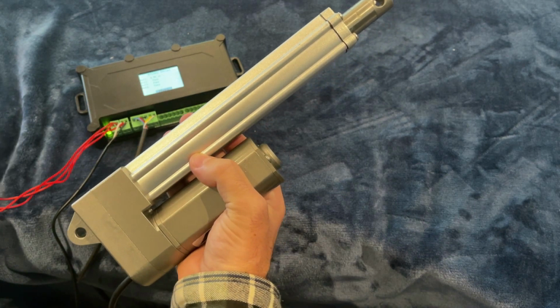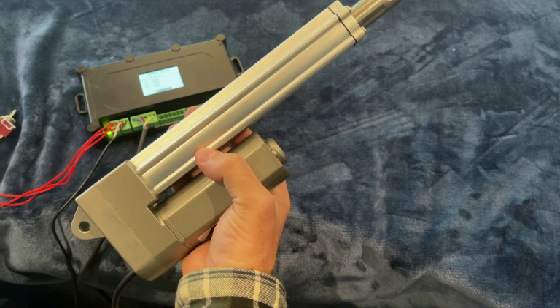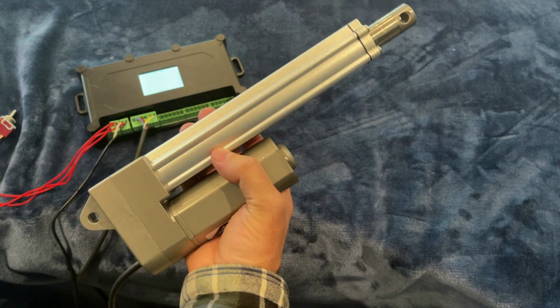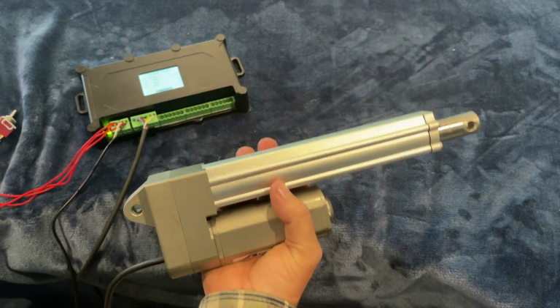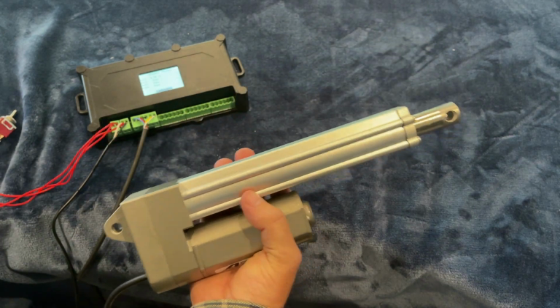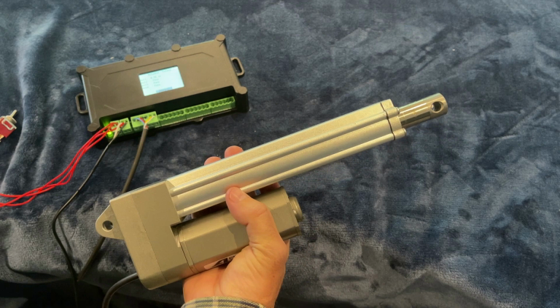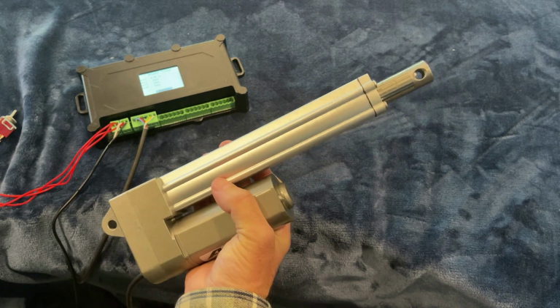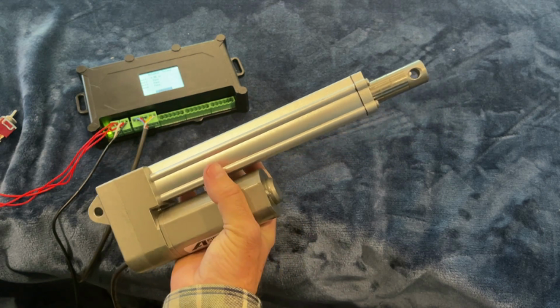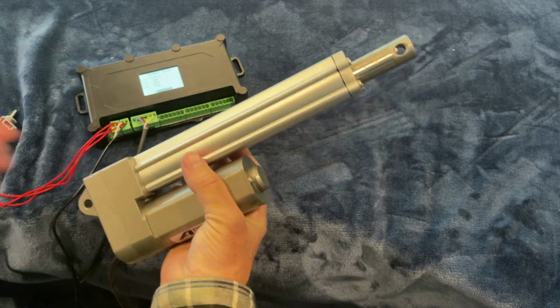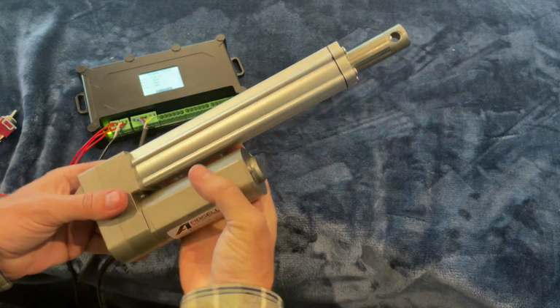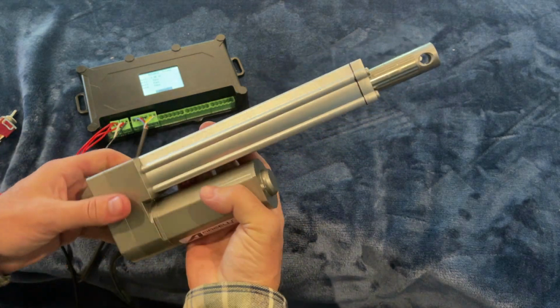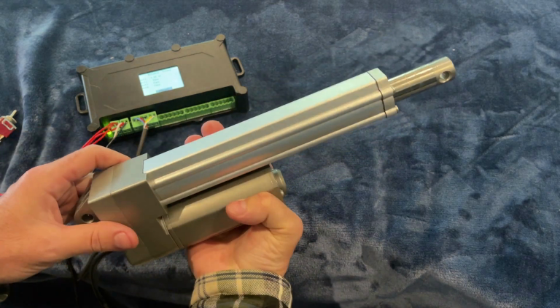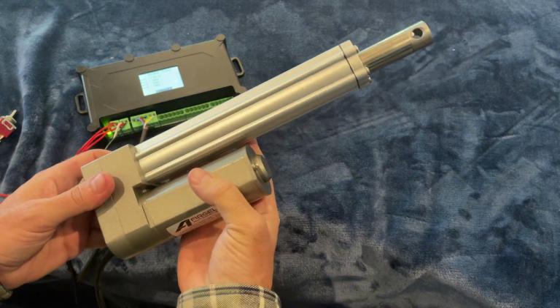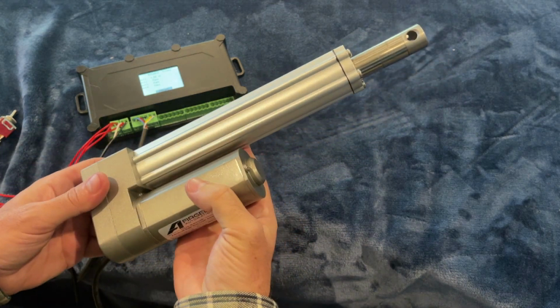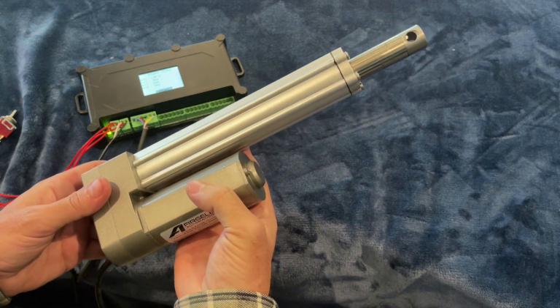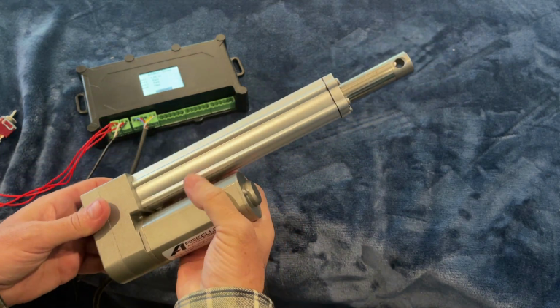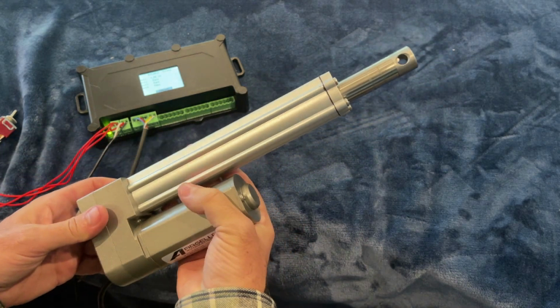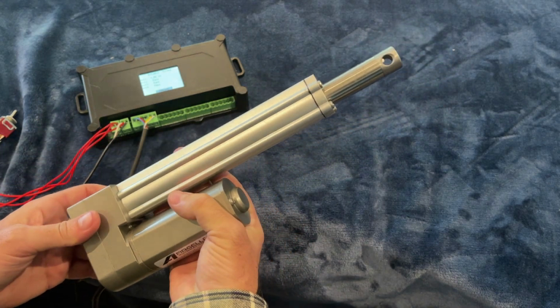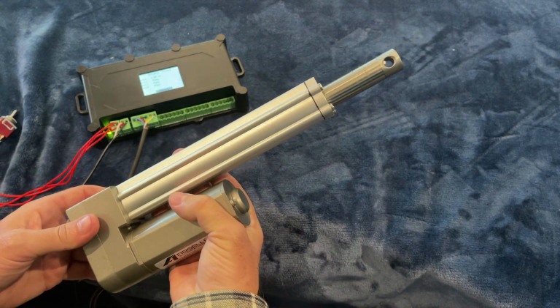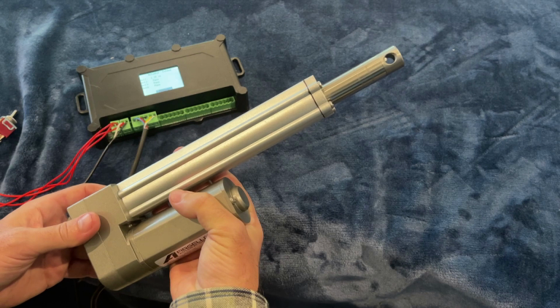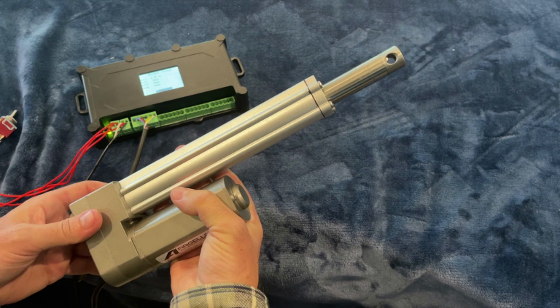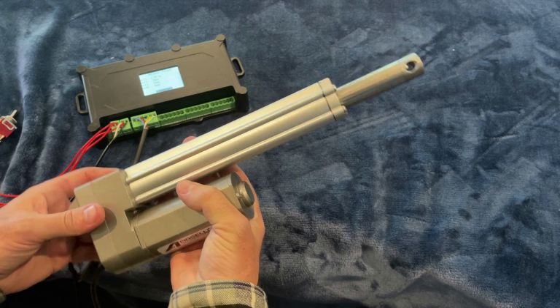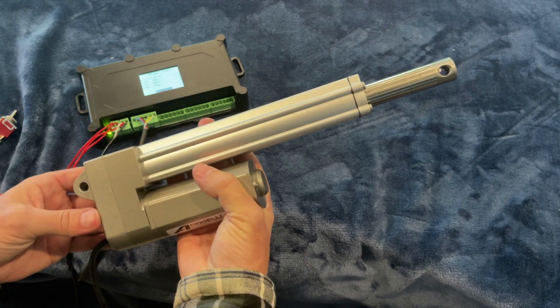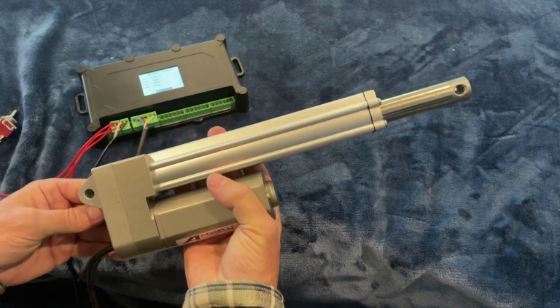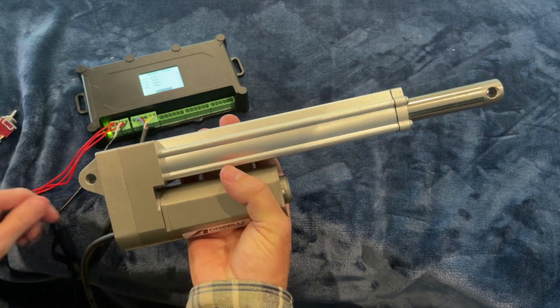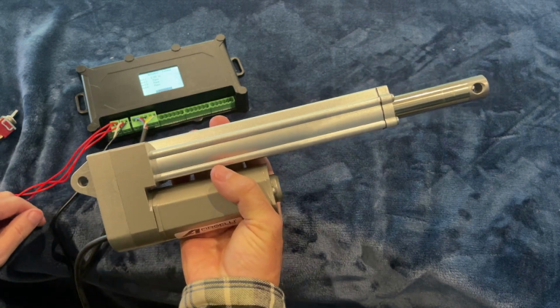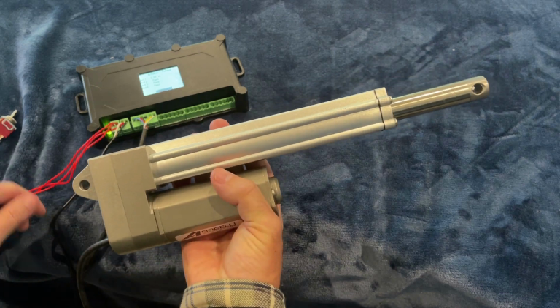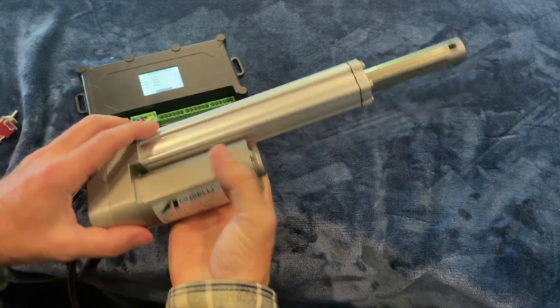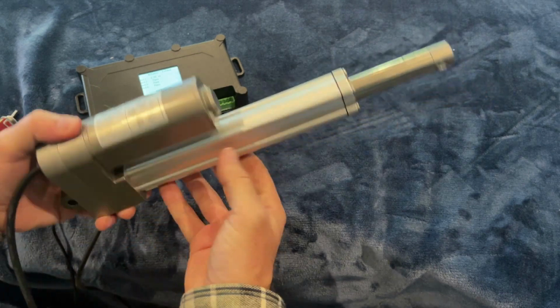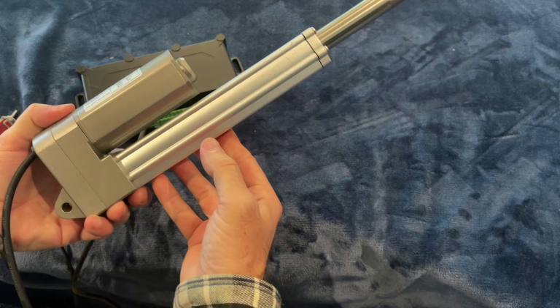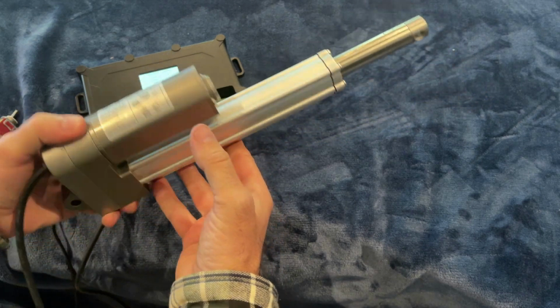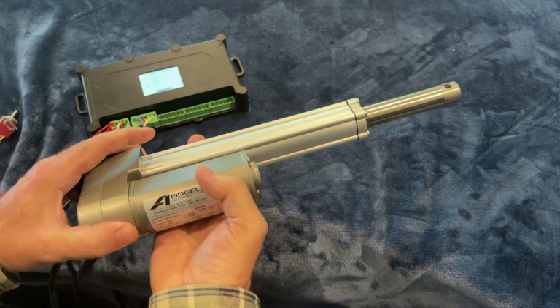Notice how quiet they are. This is the 450 pound unit model — notice how quiet that is. It's pretty impressive for something that can push that amount of force.